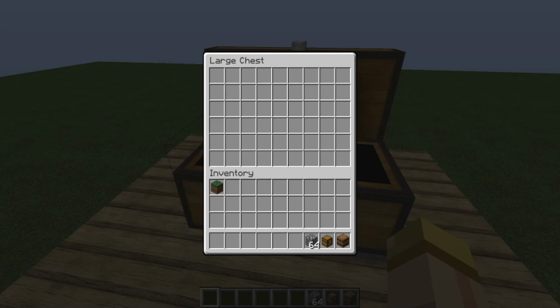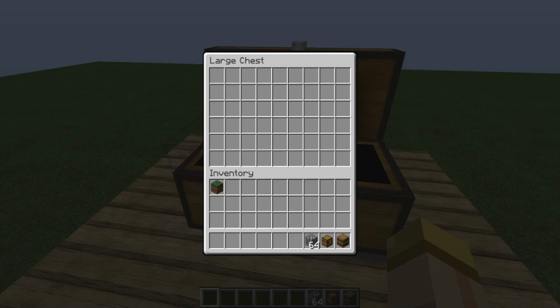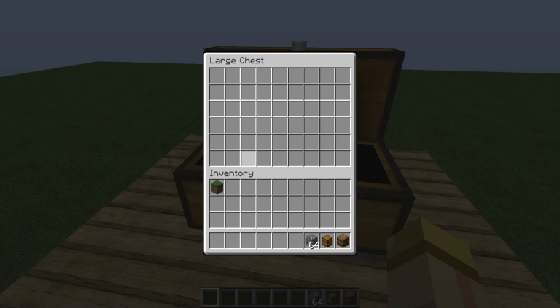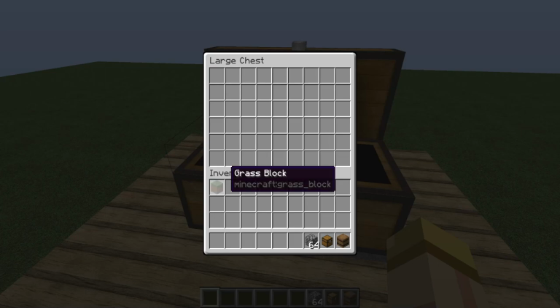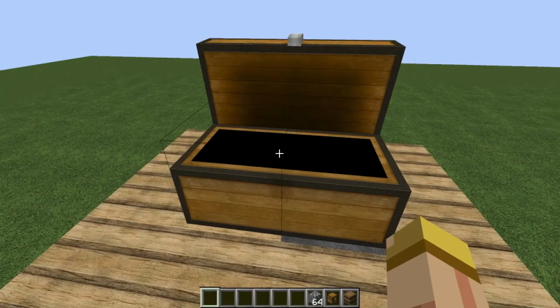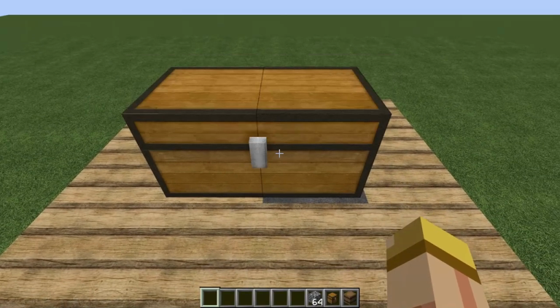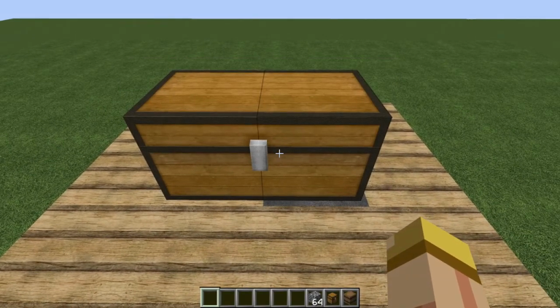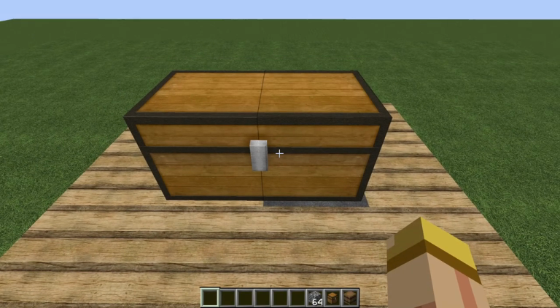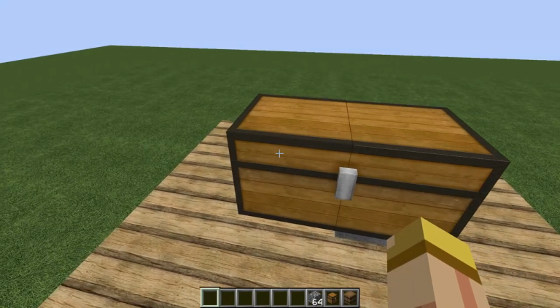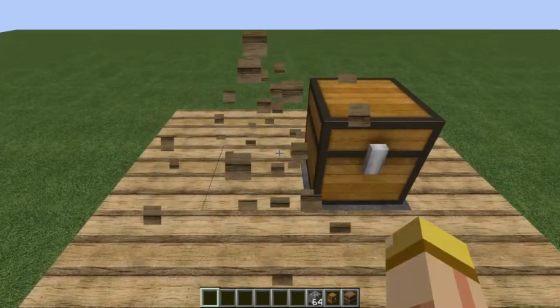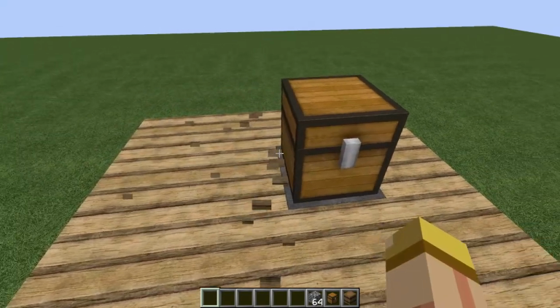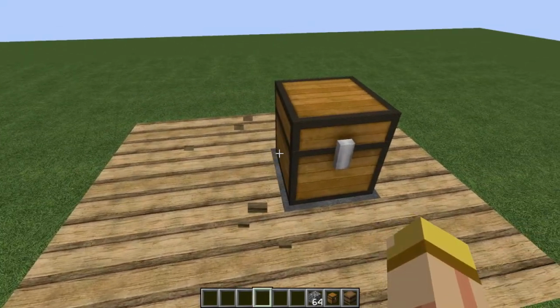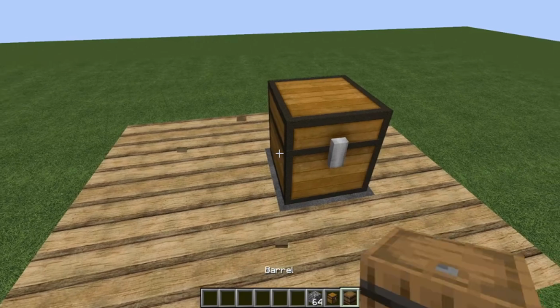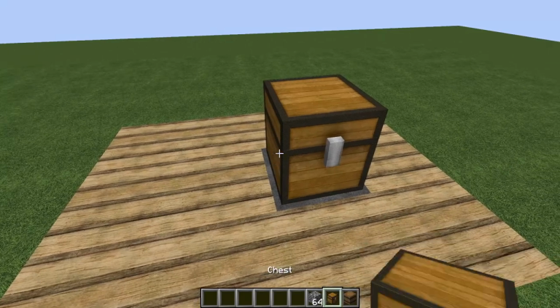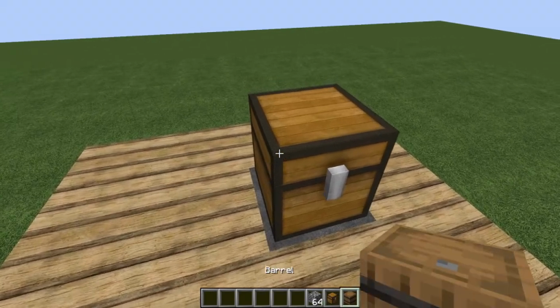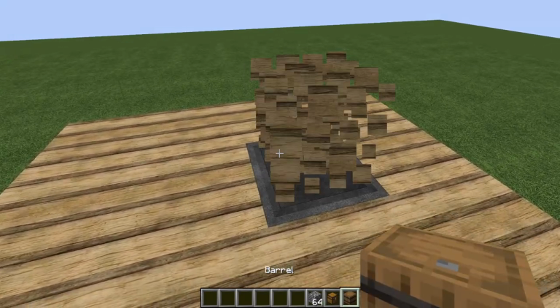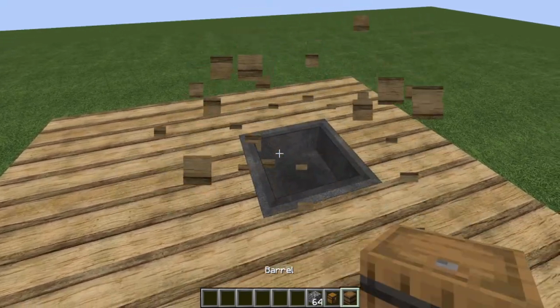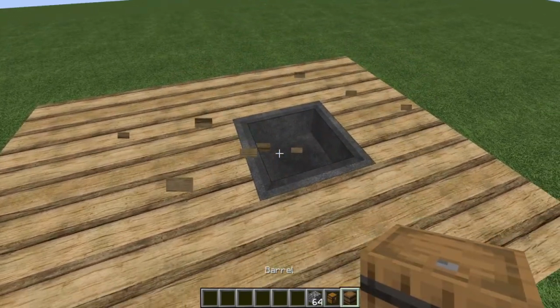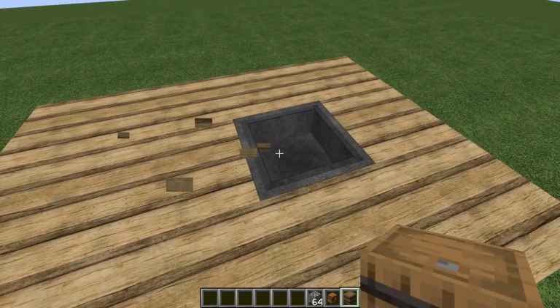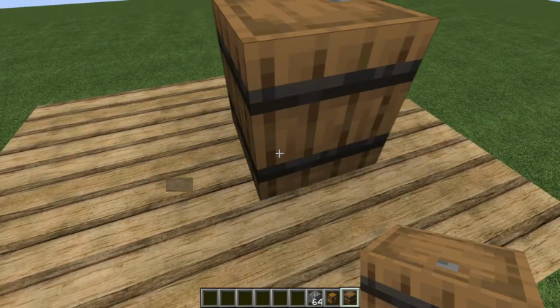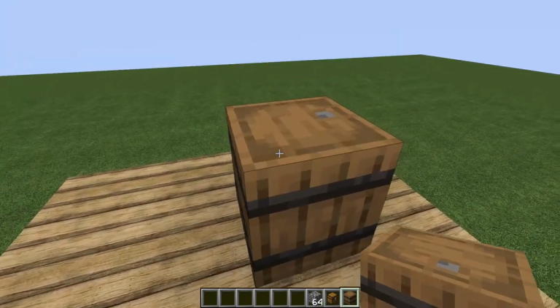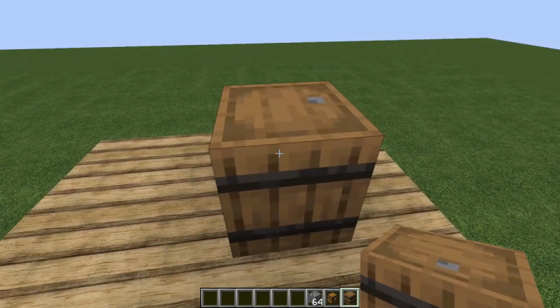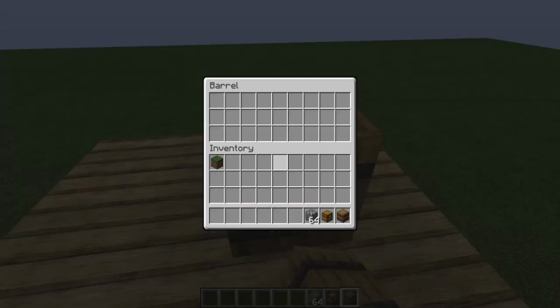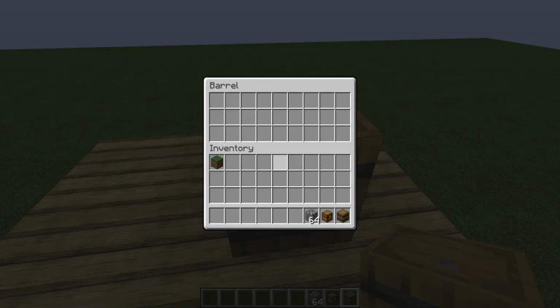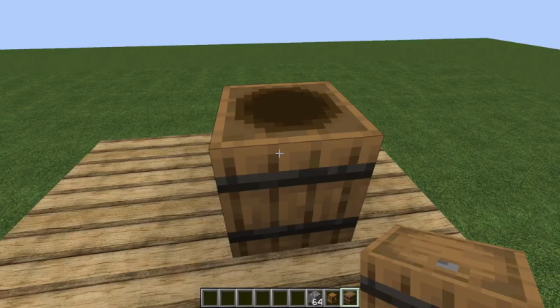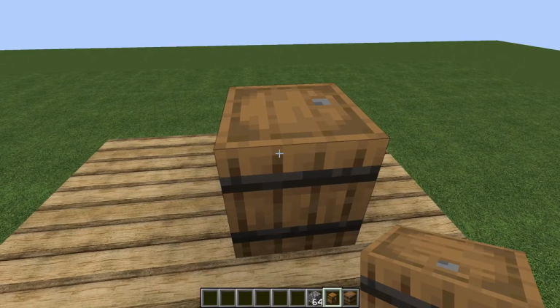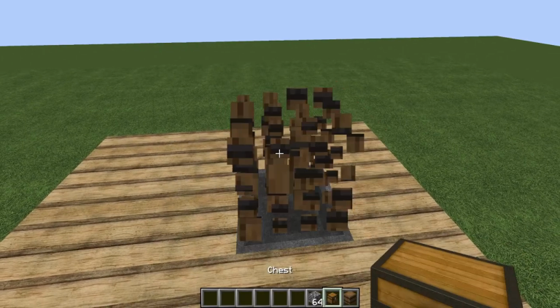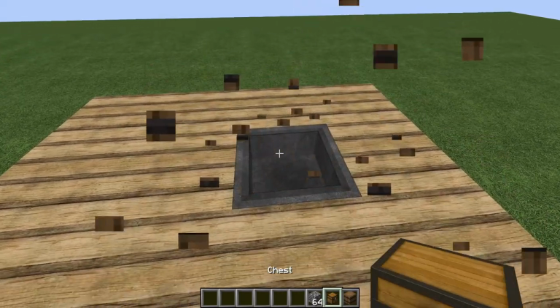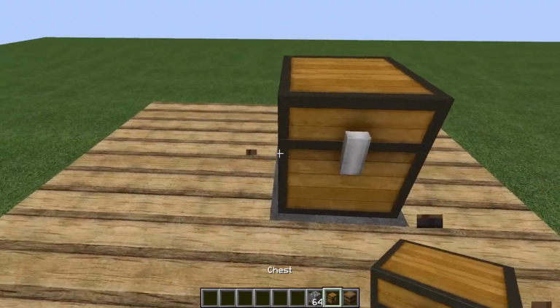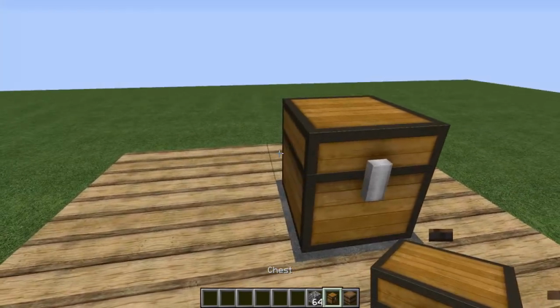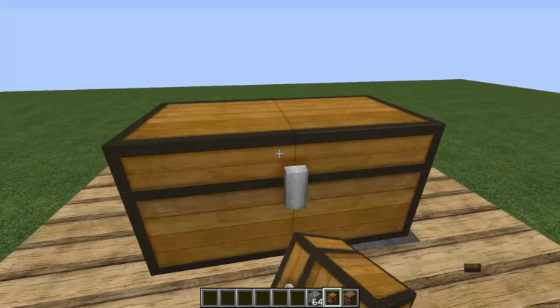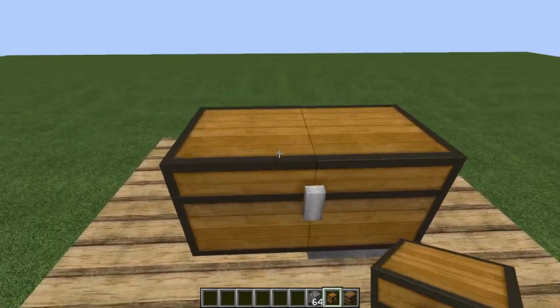As you can see right here we have a large chest, but the cool thing is you can actually make this into a small chest or even a barrel. As long as you have an input going into that hopper, you can use whatever you want to toss your items in so that they go right into that hopper.